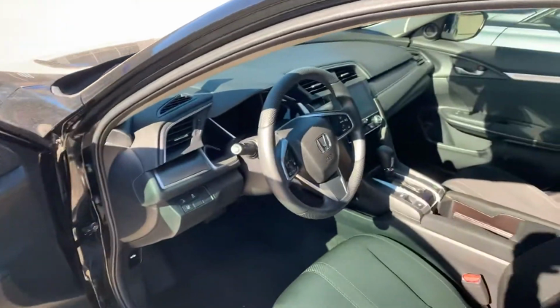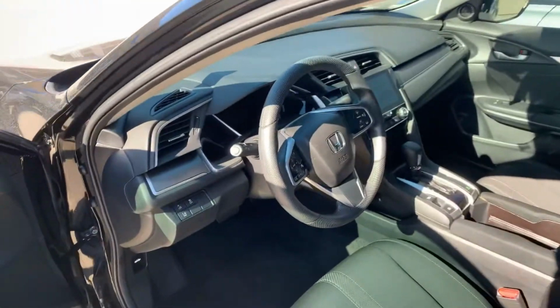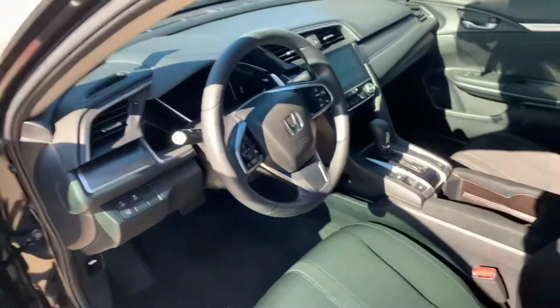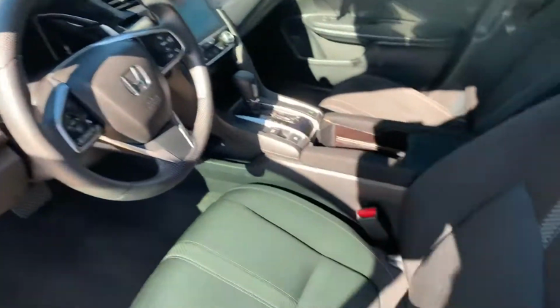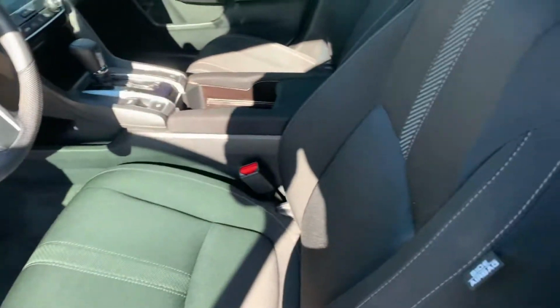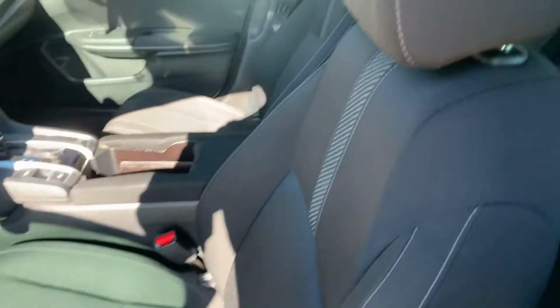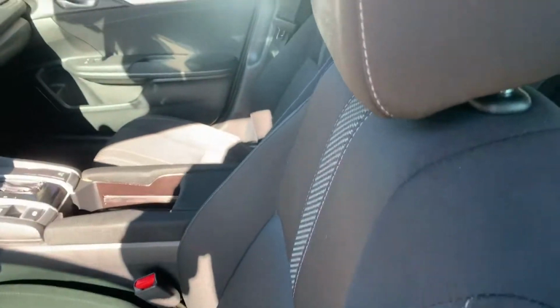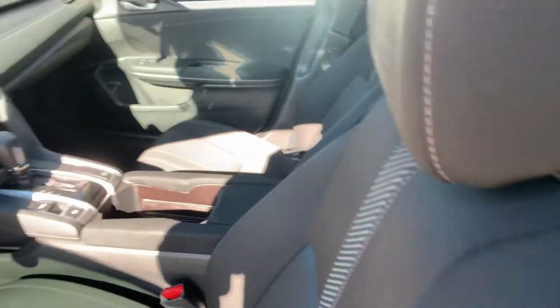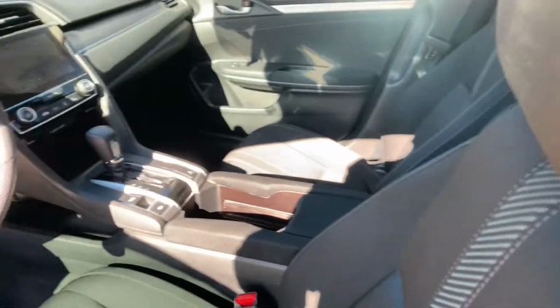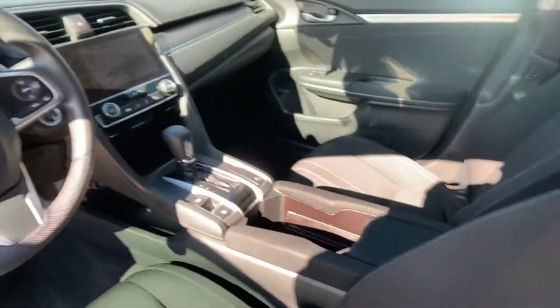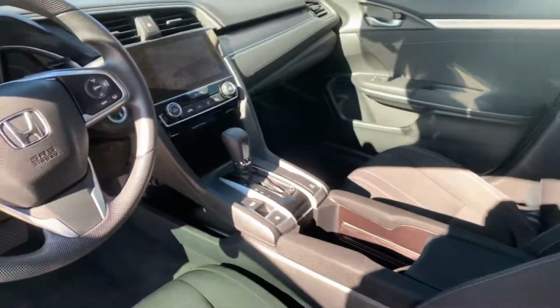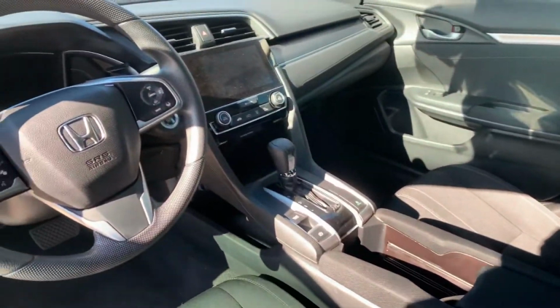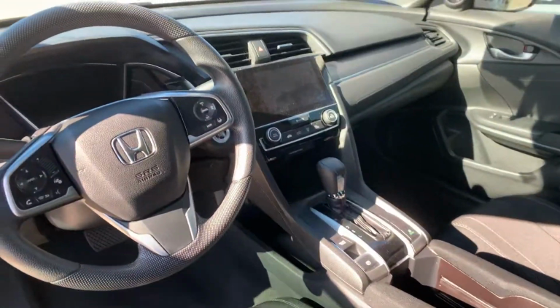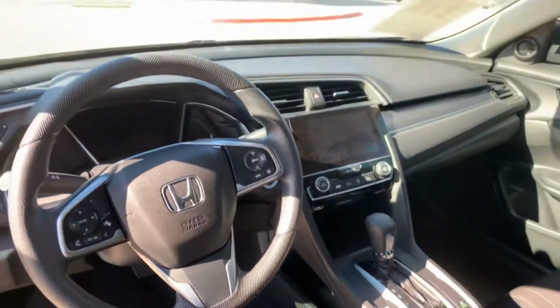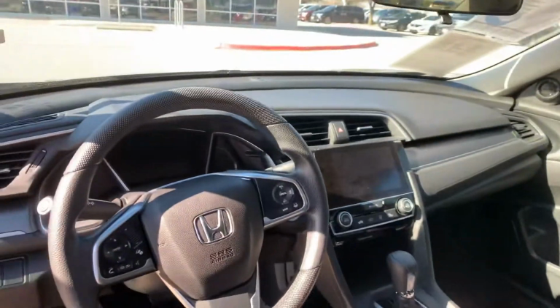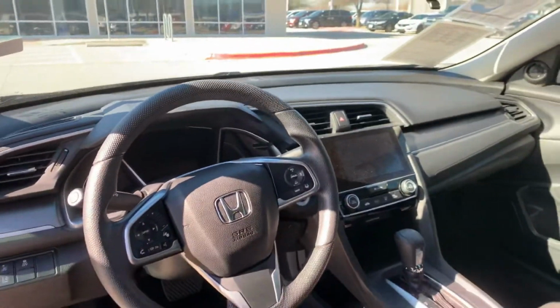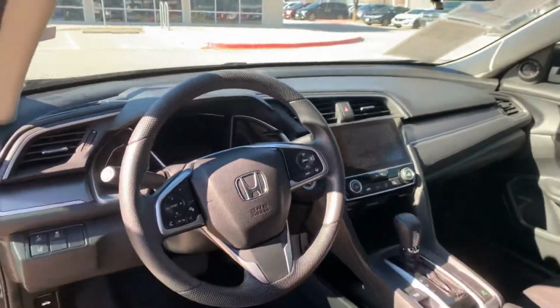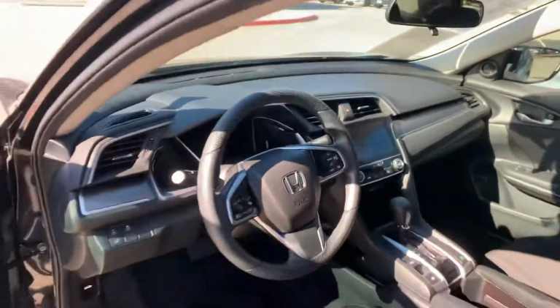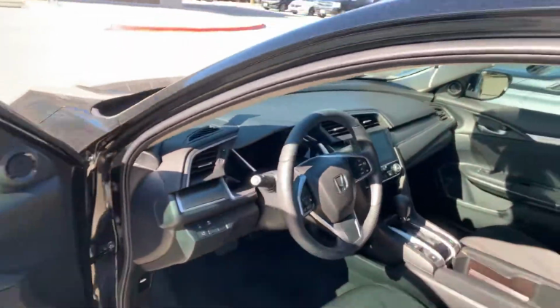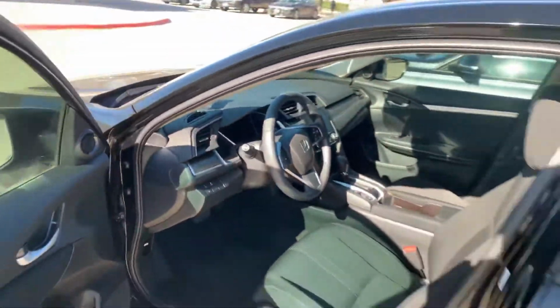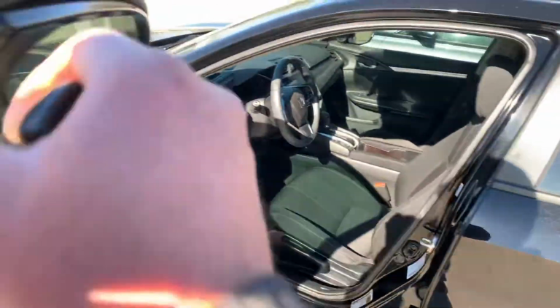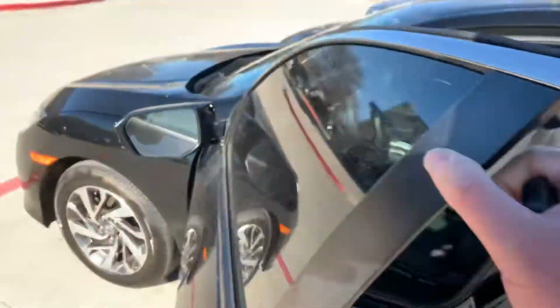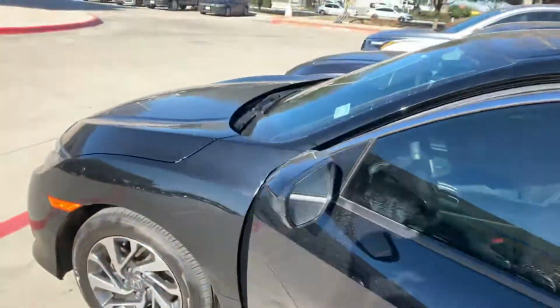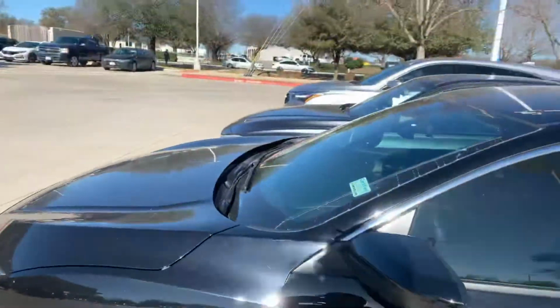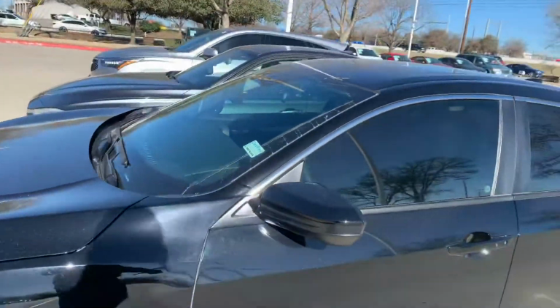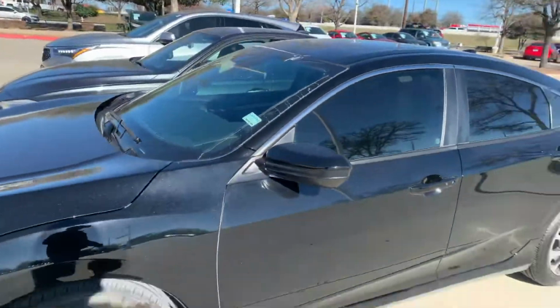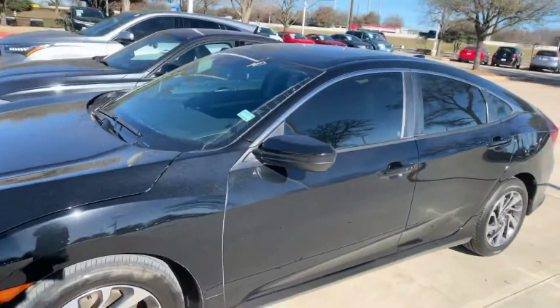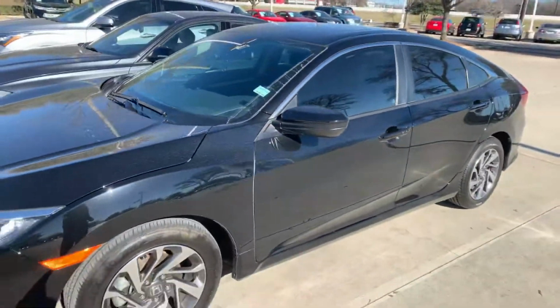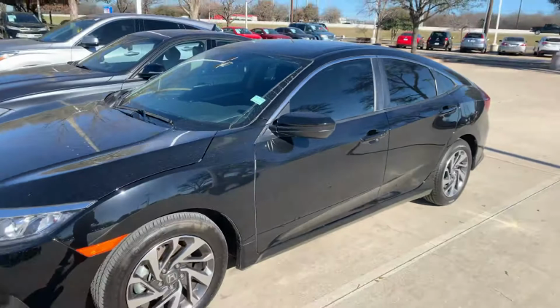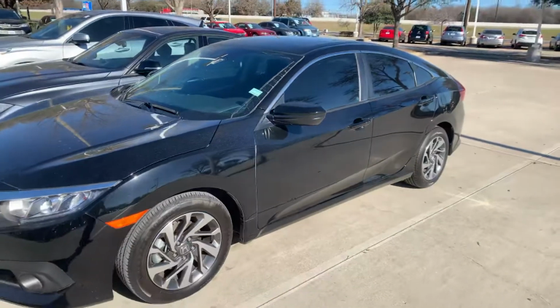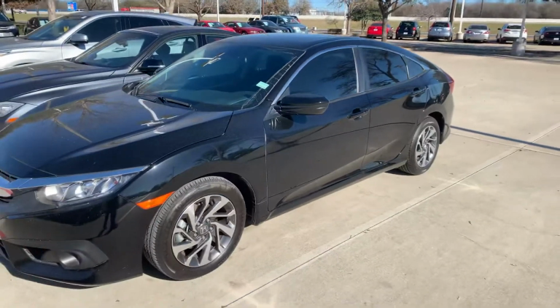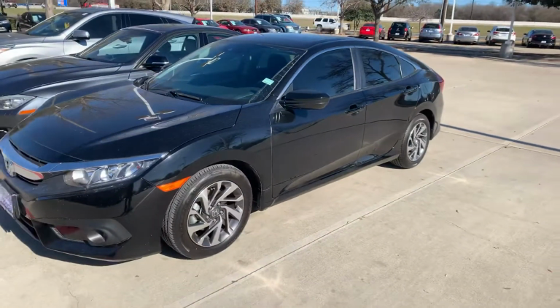It's also got lane watch assist, eco mode, touchscreen, Apple CarPlay, and Android Auto. You get a lot of bang for the buck with this car — come see Thomas!